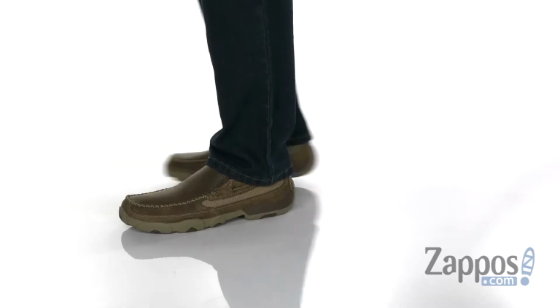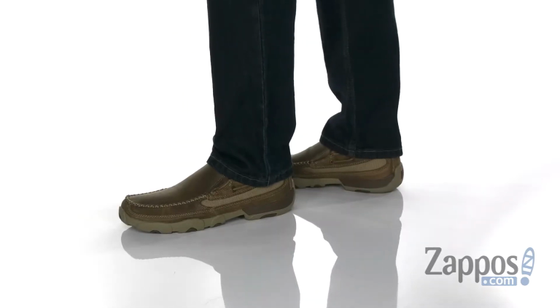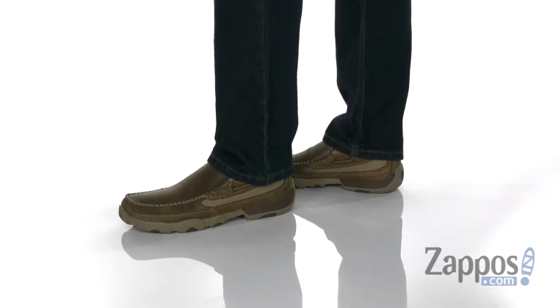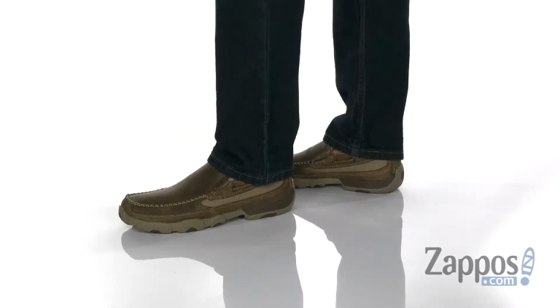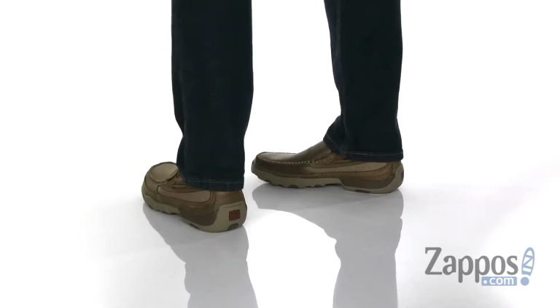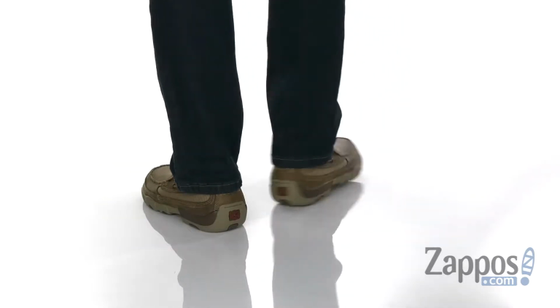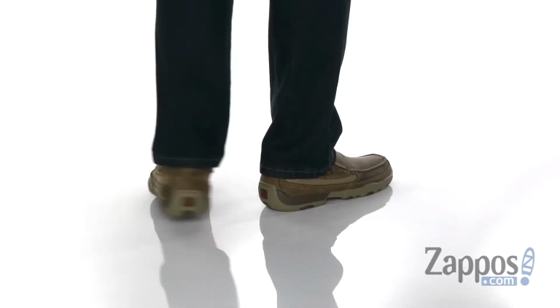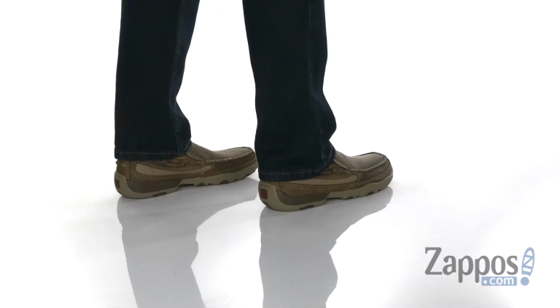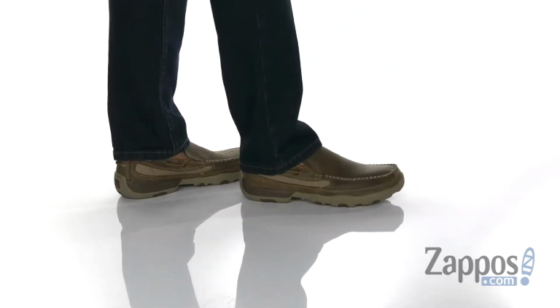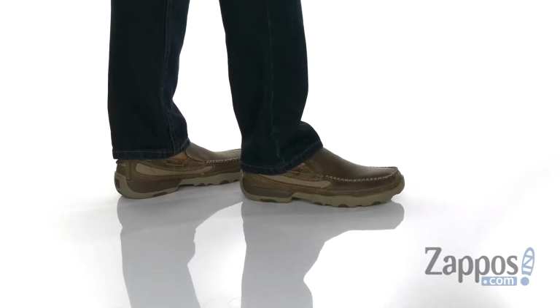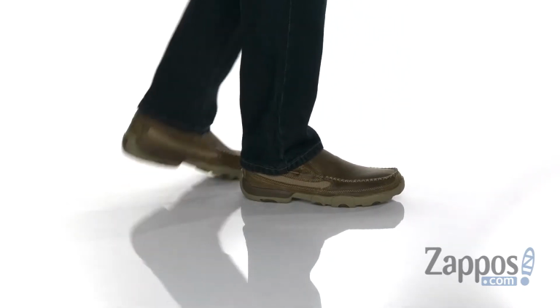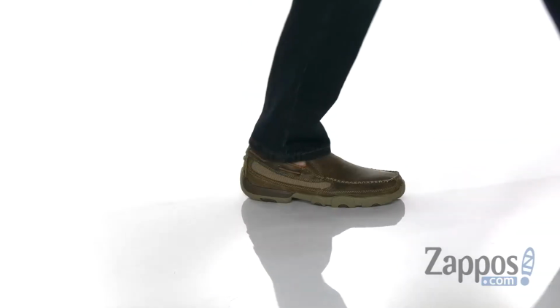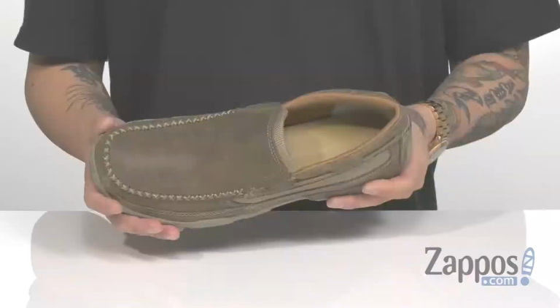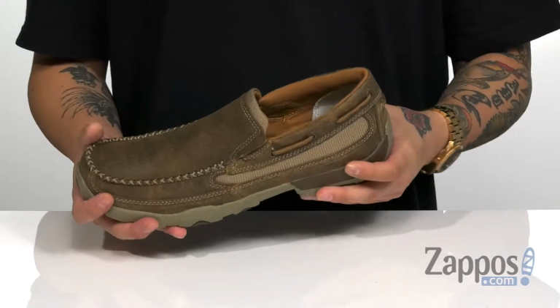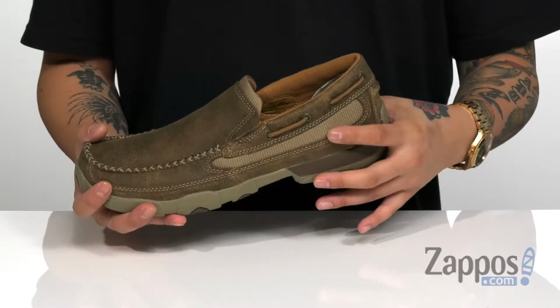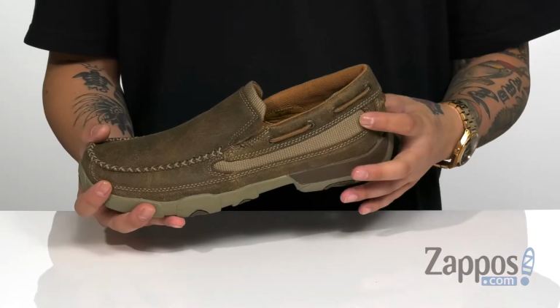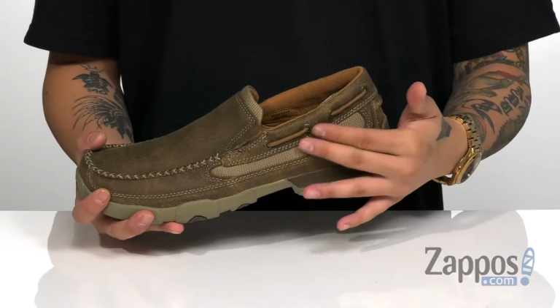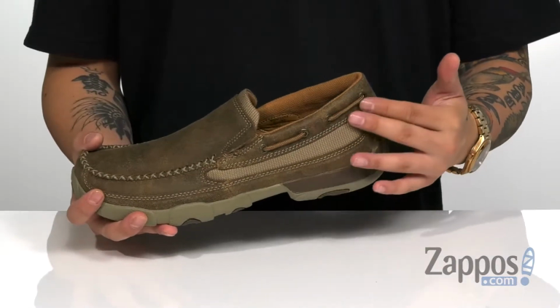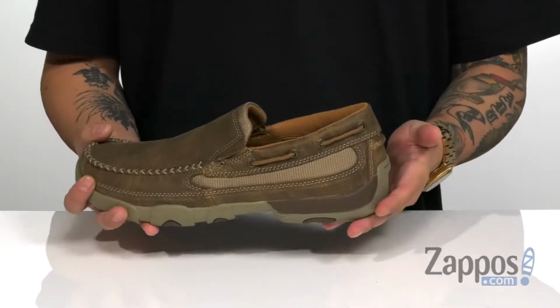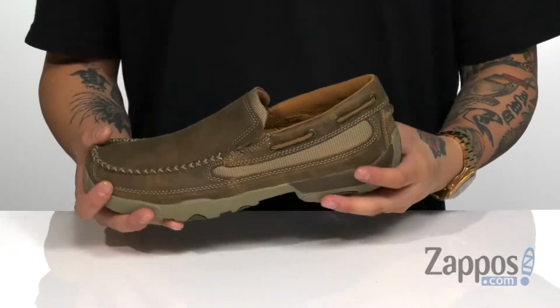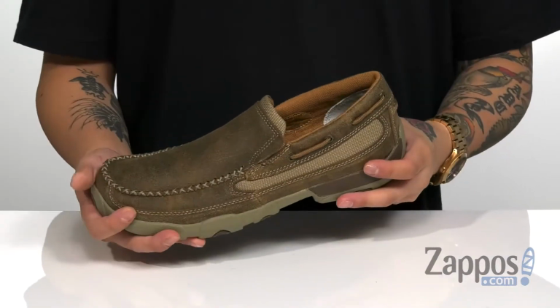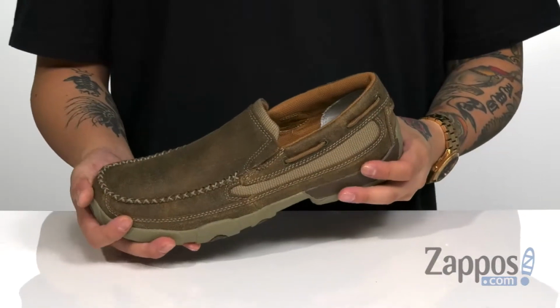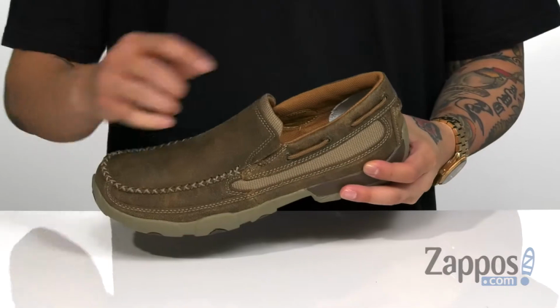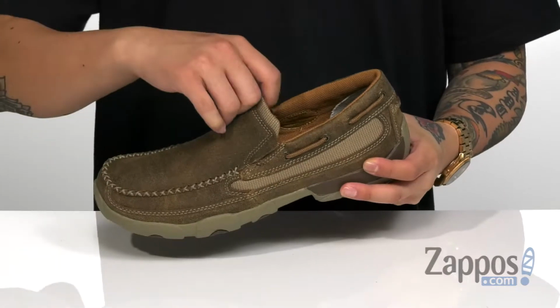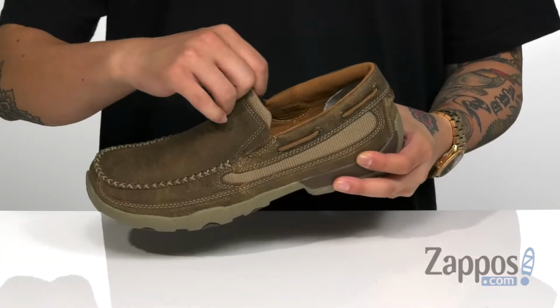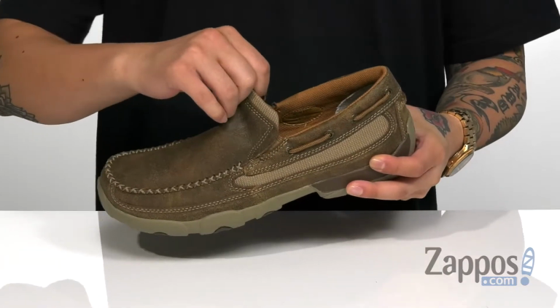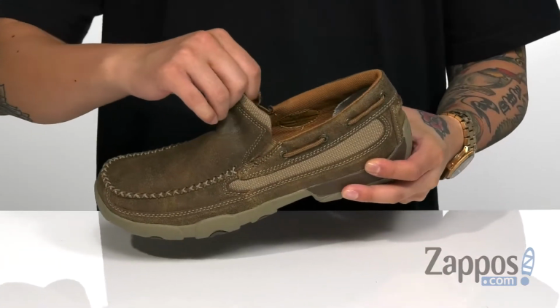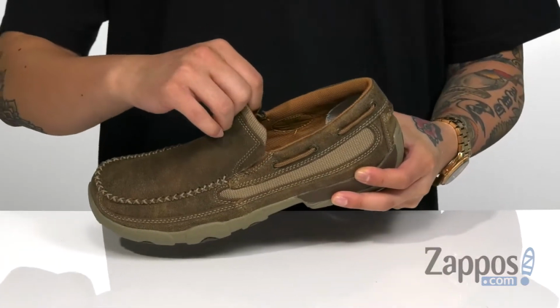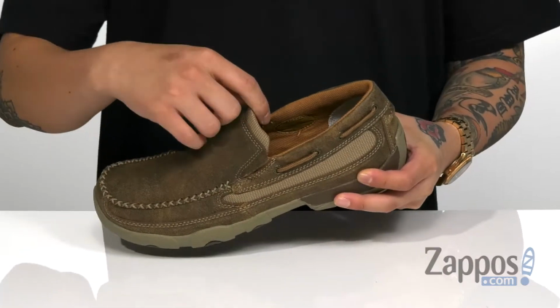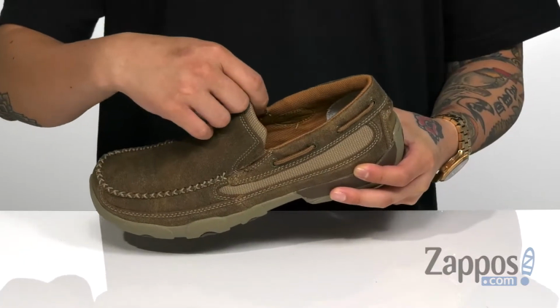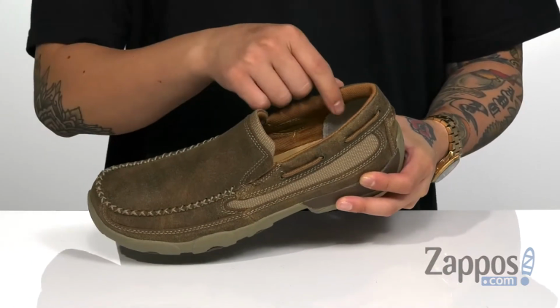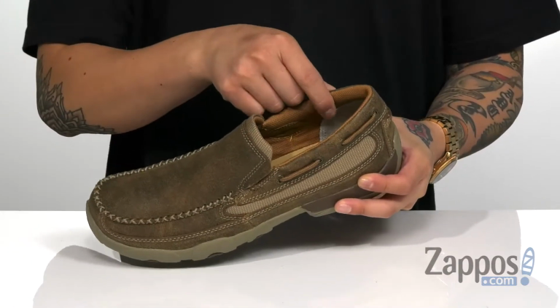This stylish driving moccasin from Twisted X features a distressed leather upper. I love the mock toe stitching on the rounded toe design, along with the canvas accents and the decorative lacing throughout. It is a slip-on construction, so you have stretch panels on each side for an easy on and off.